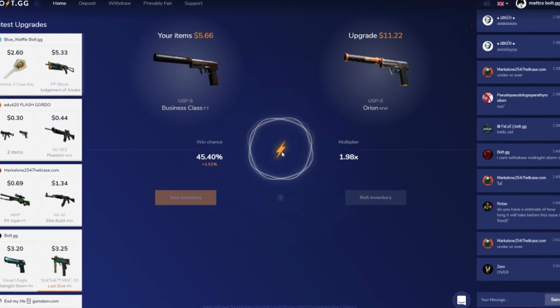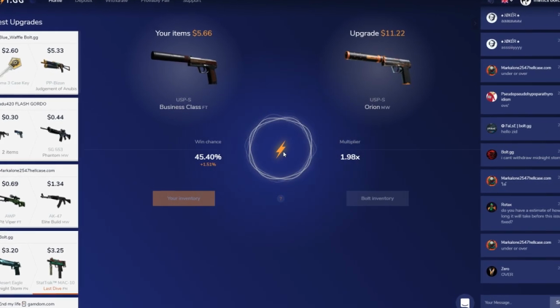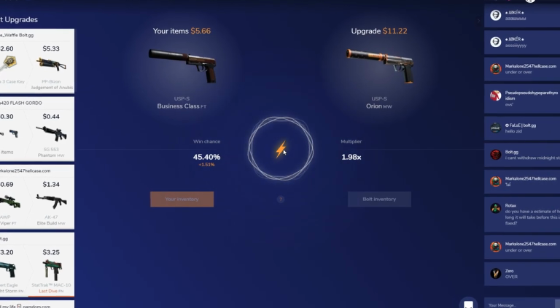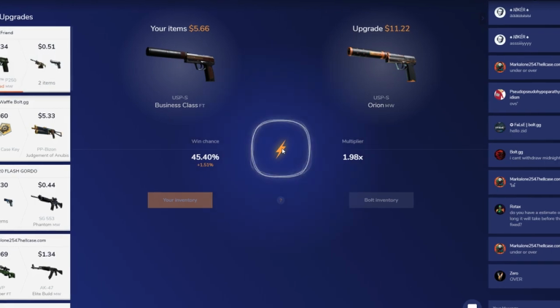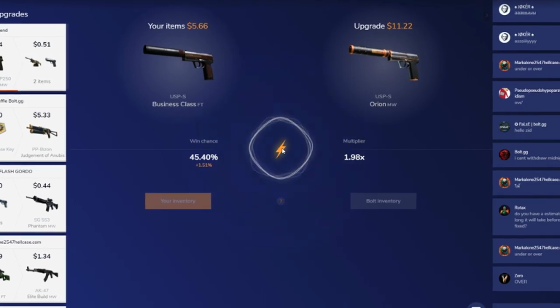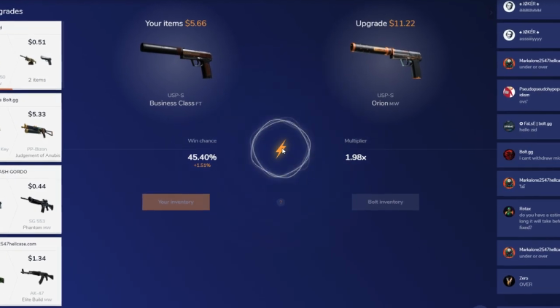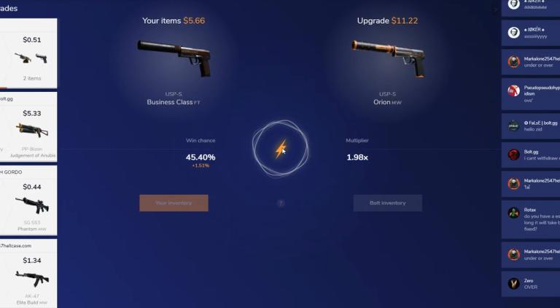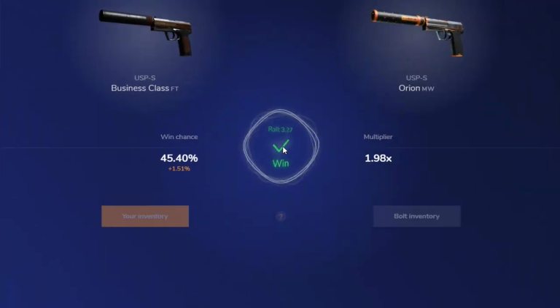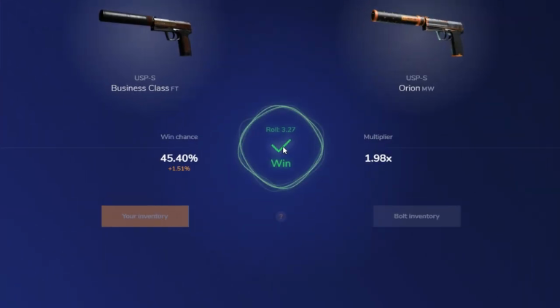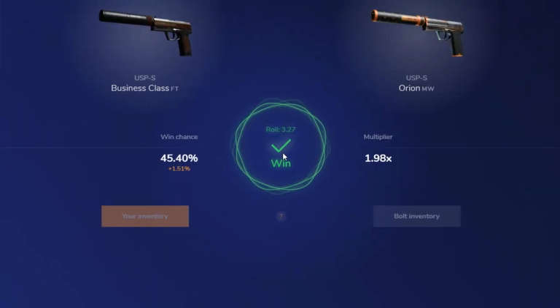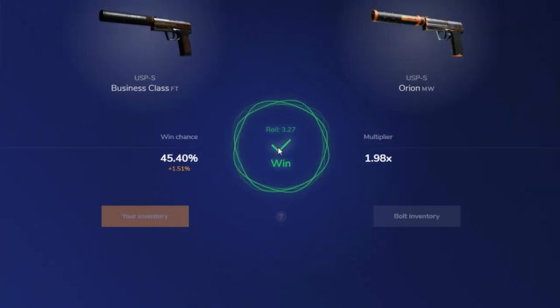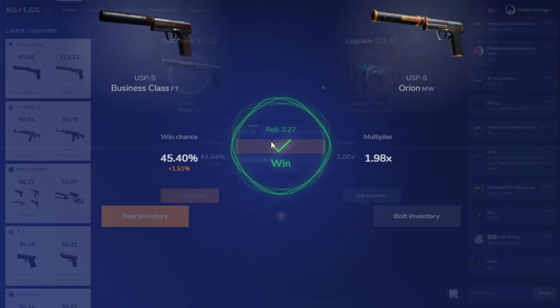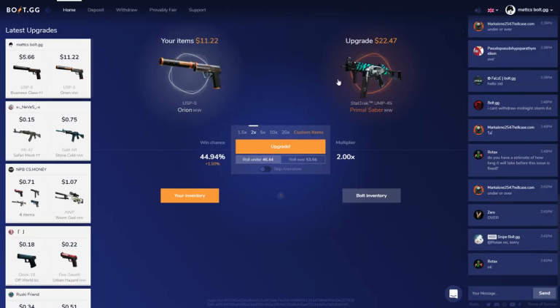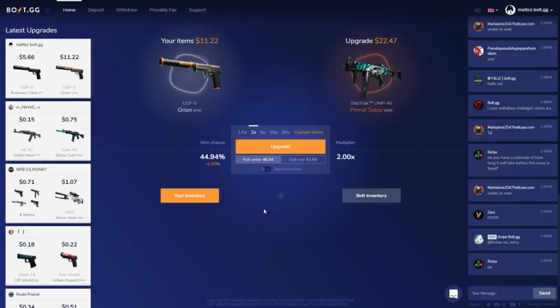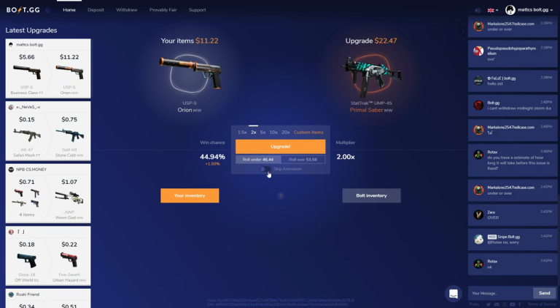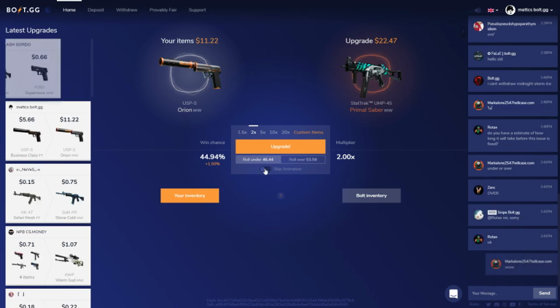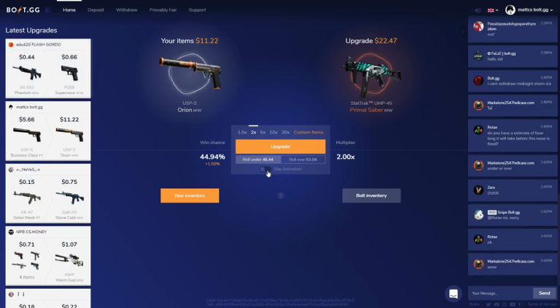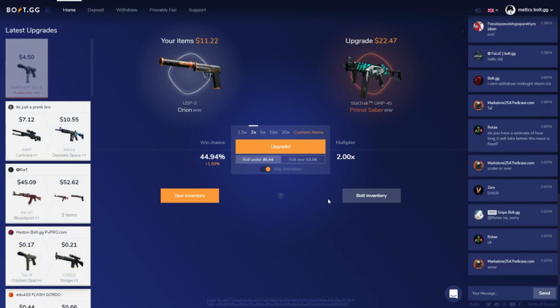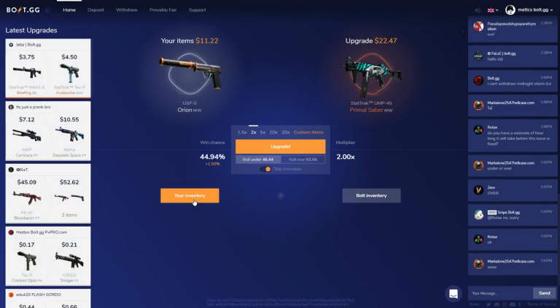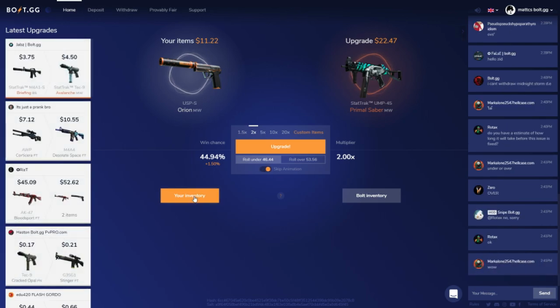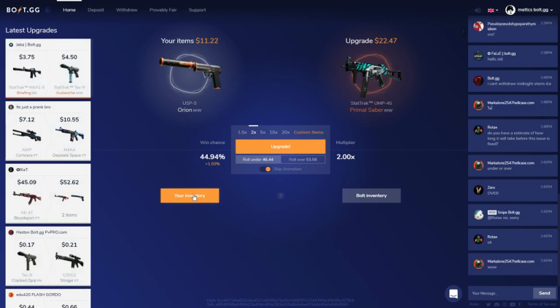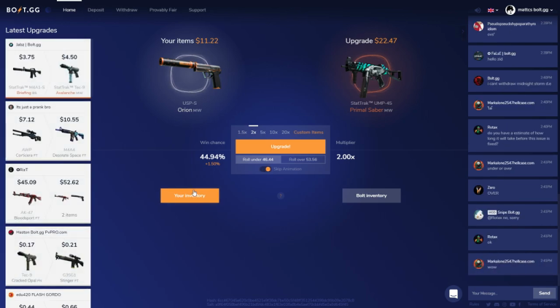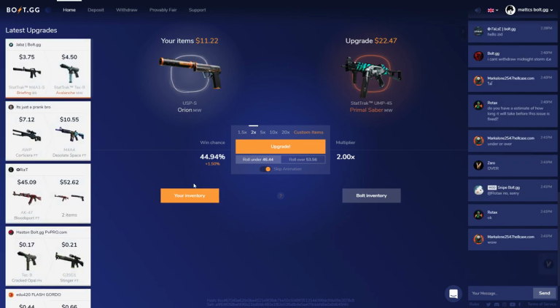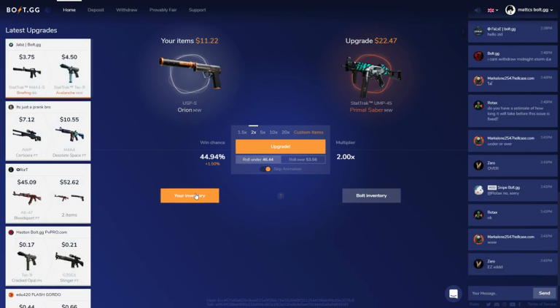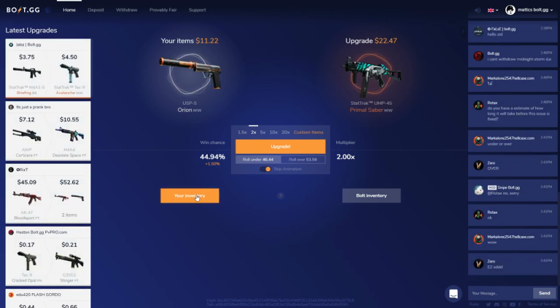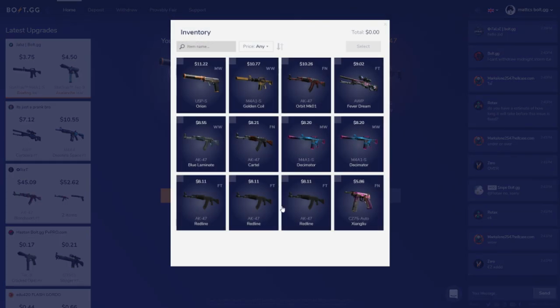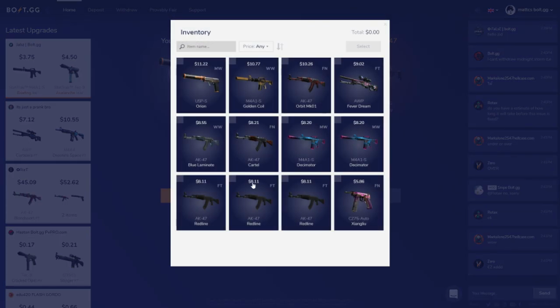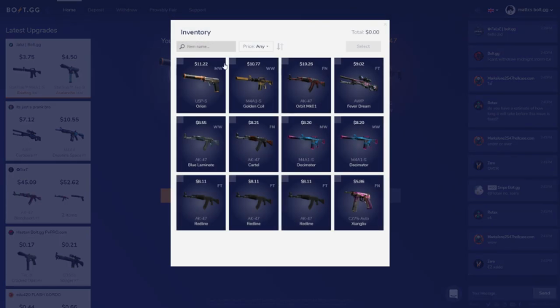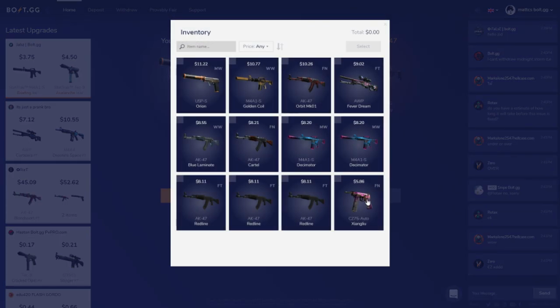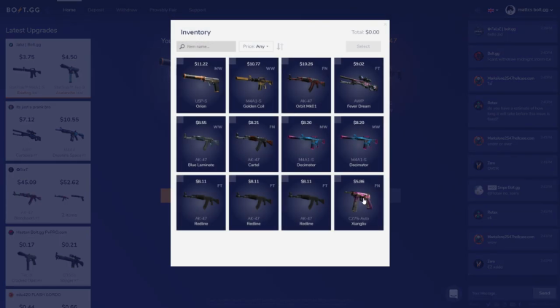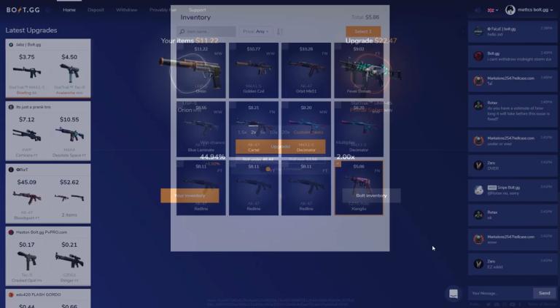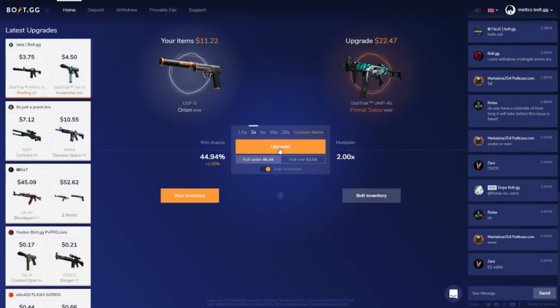I got the first upgrade — let's go! That's a really long animation though, so I'm going to skip it for now because I'm not a big fan of the animations. Anyway, I have the USP-S Orion that I can give away now. Let's start off with the other cheap items.